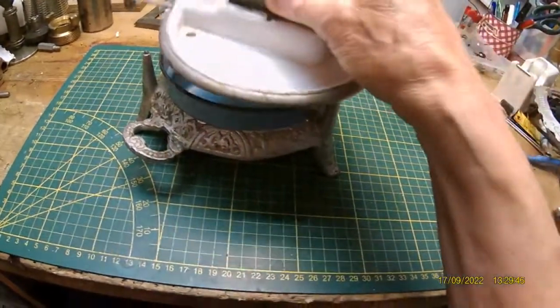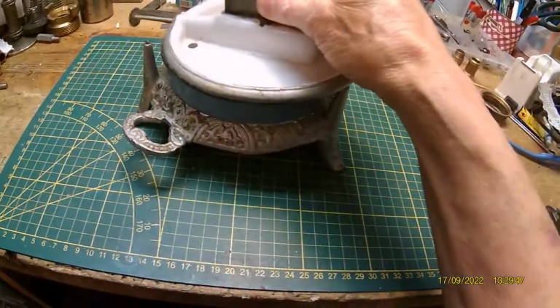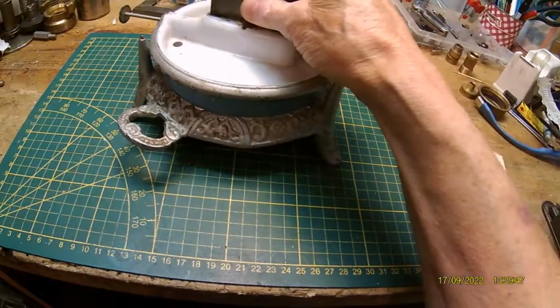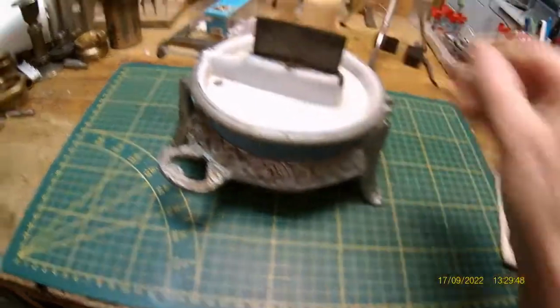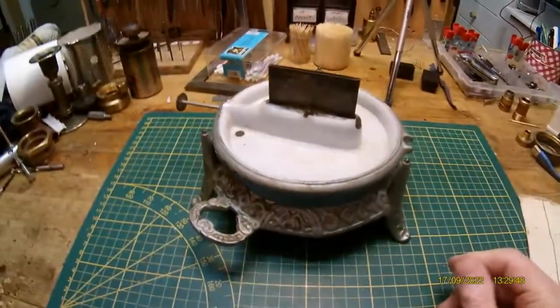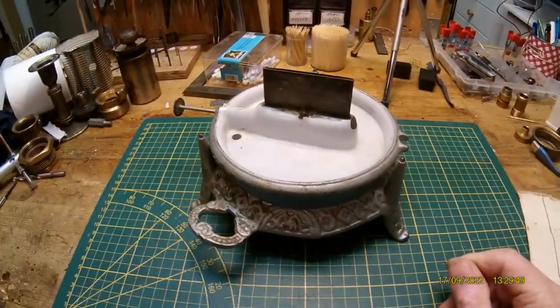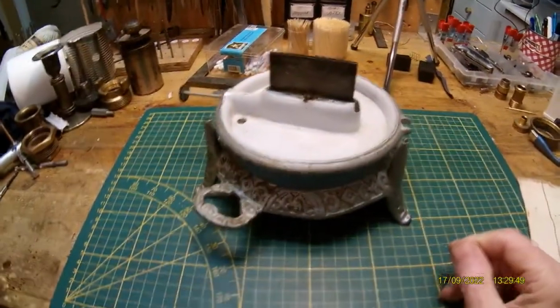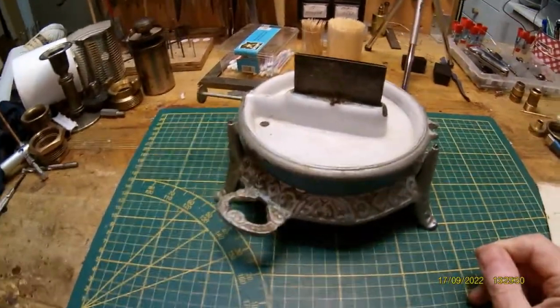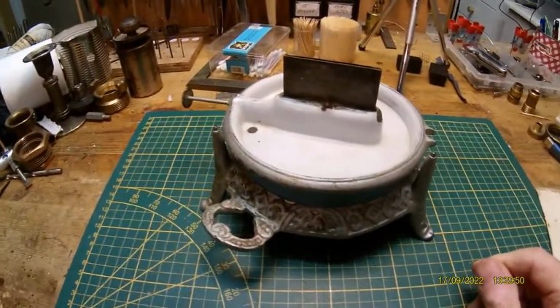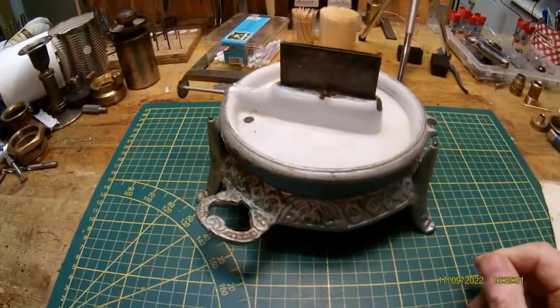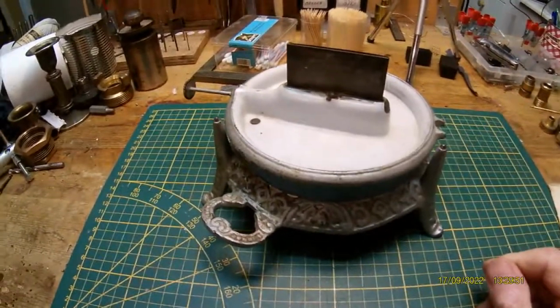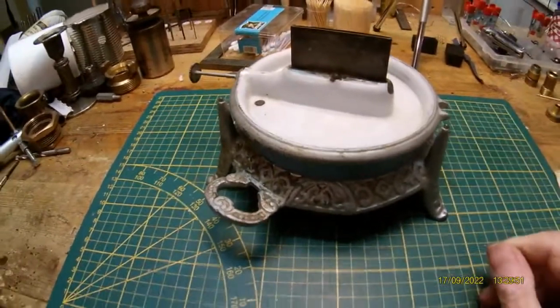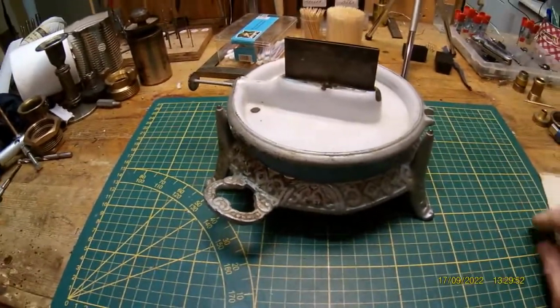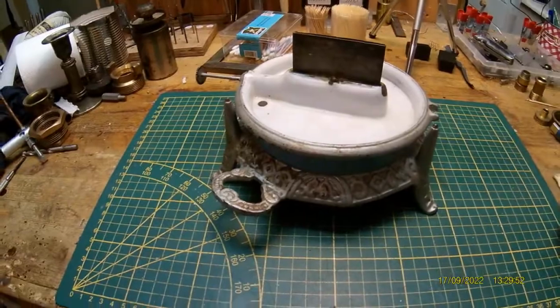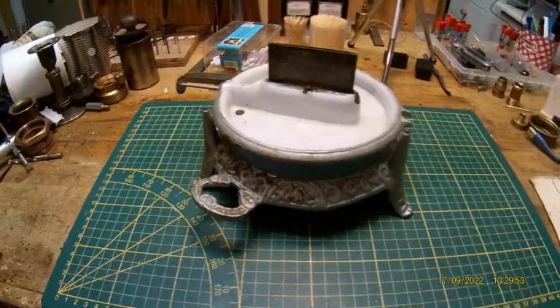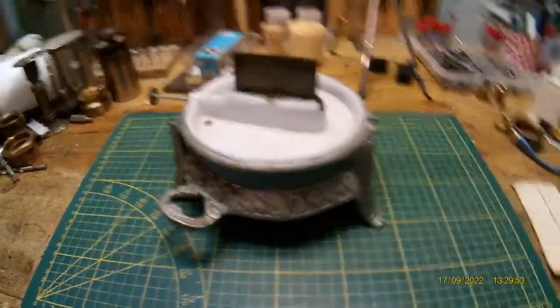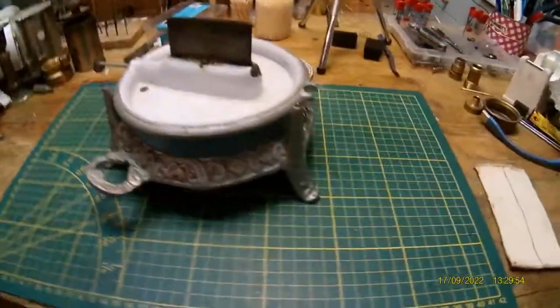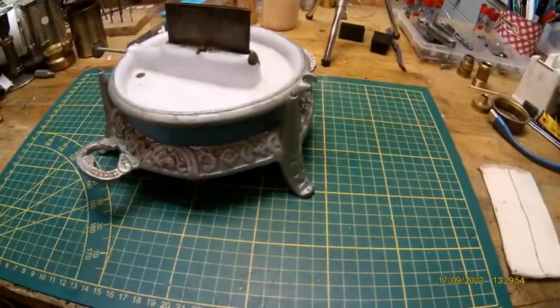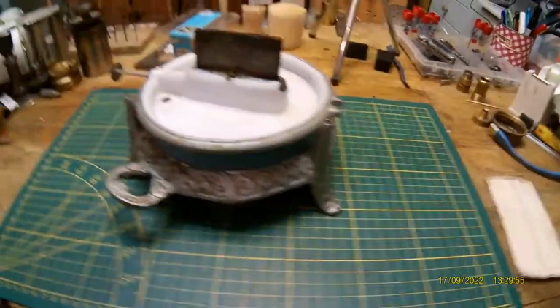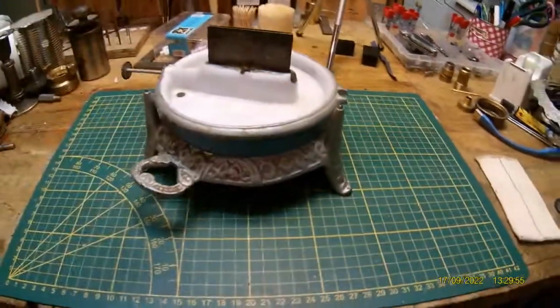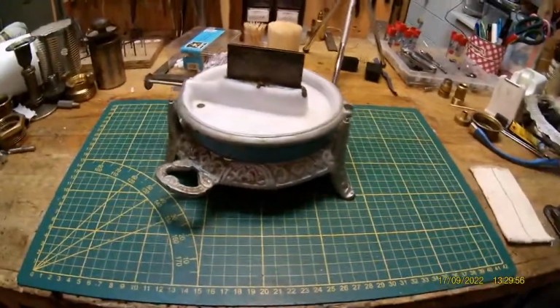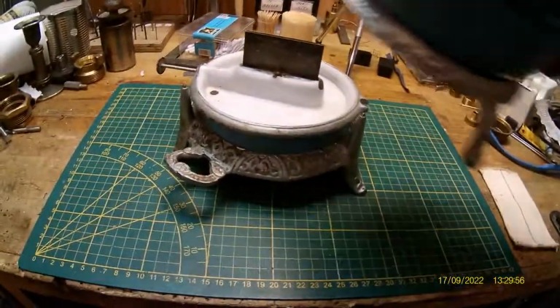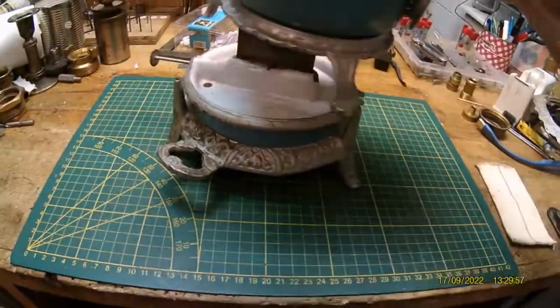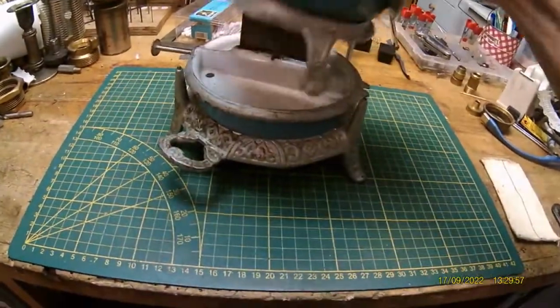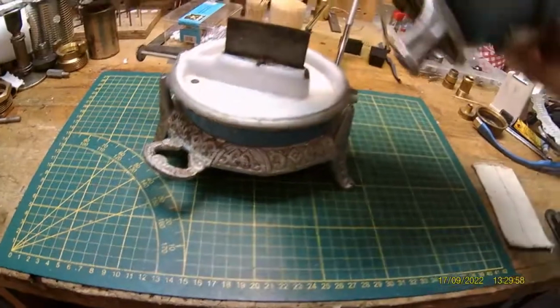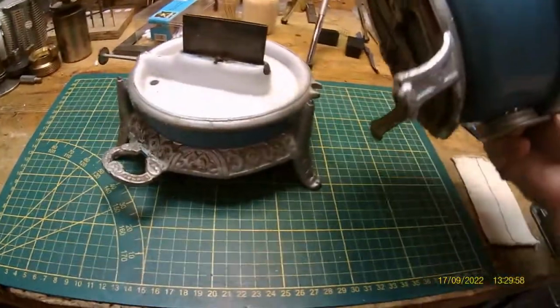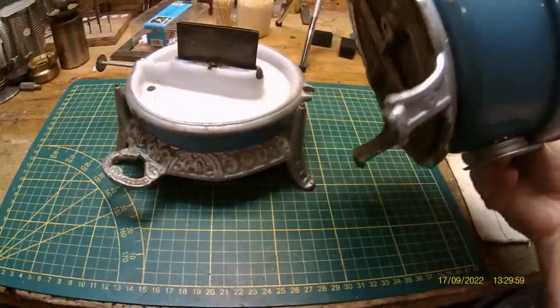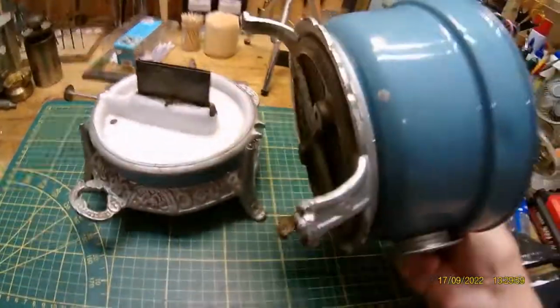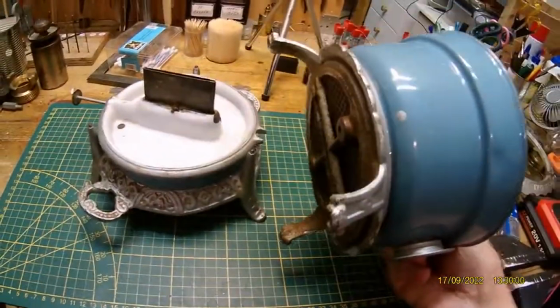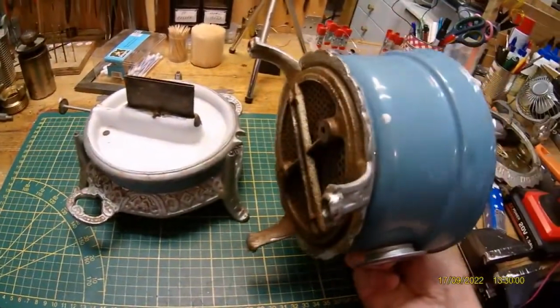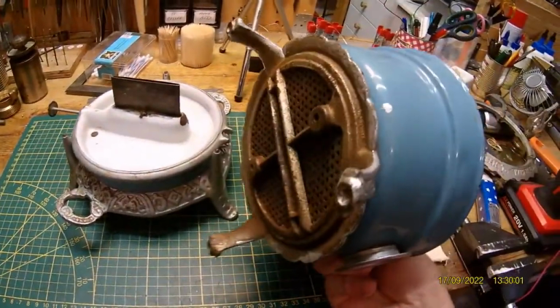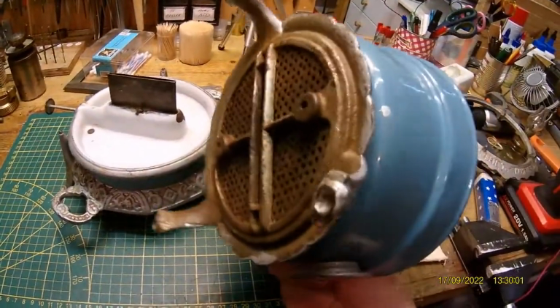And not too much rust. You can see it's not badly used. And on this goes, of course, this part. And this is also cast iron.